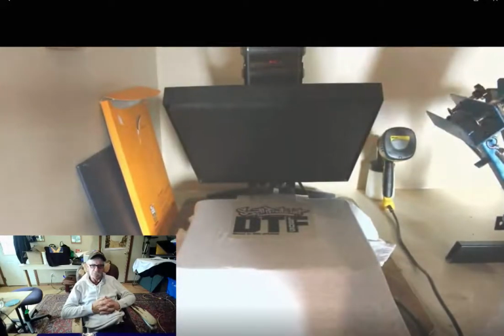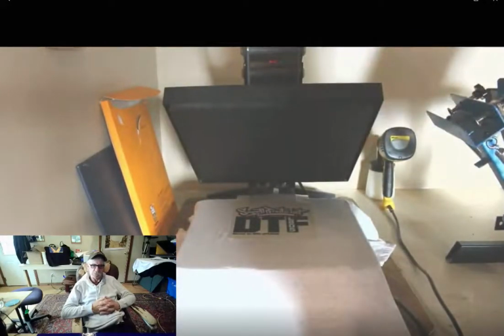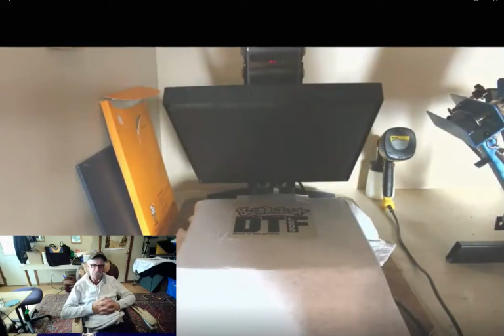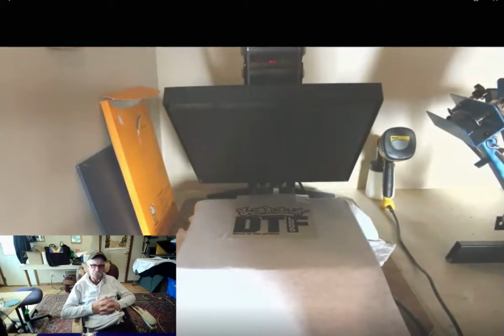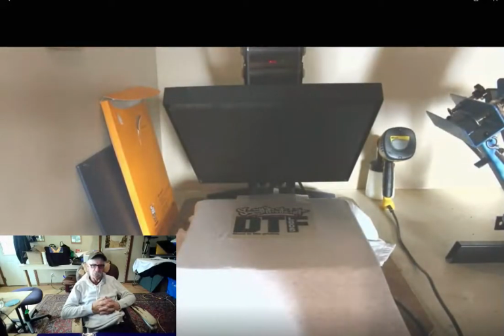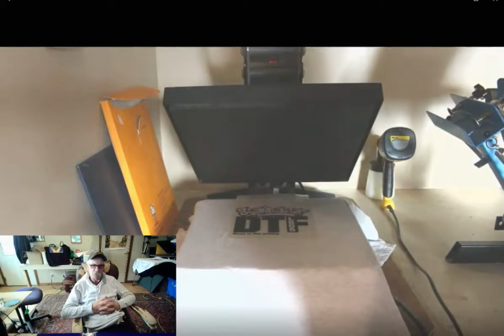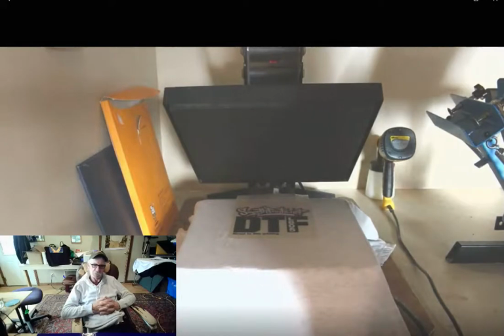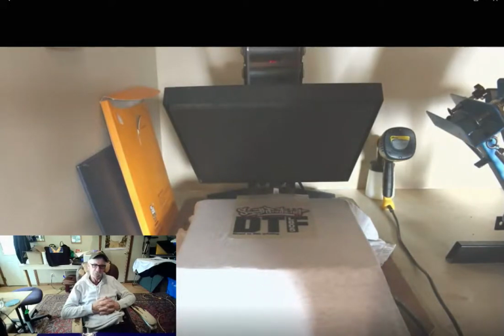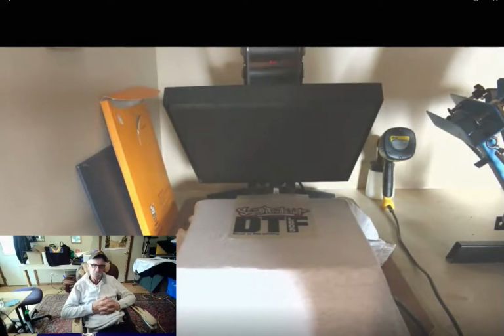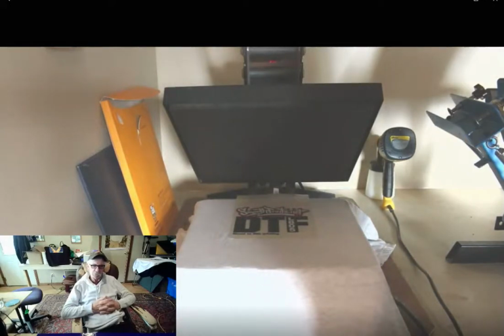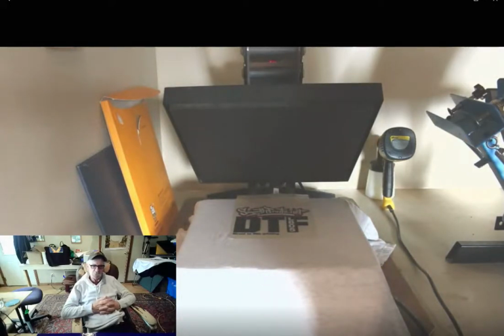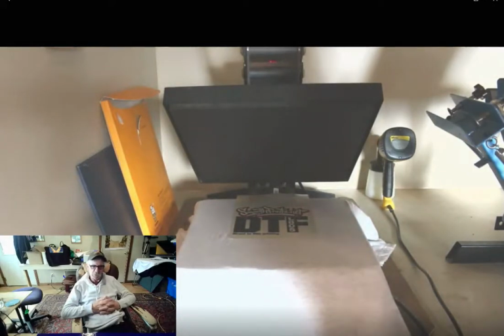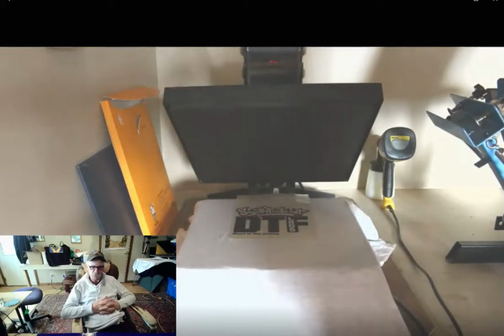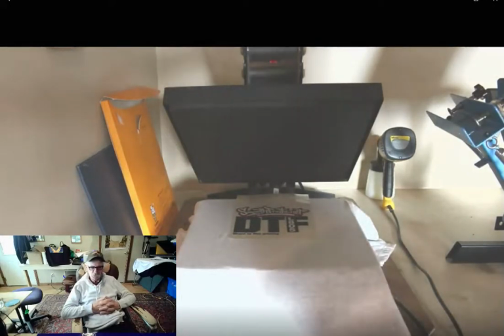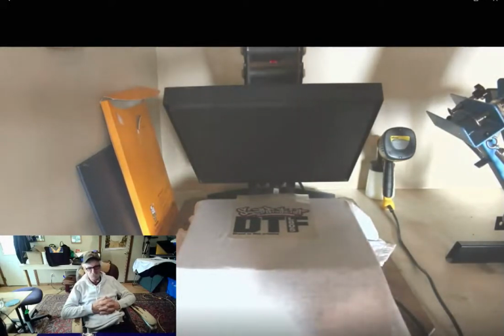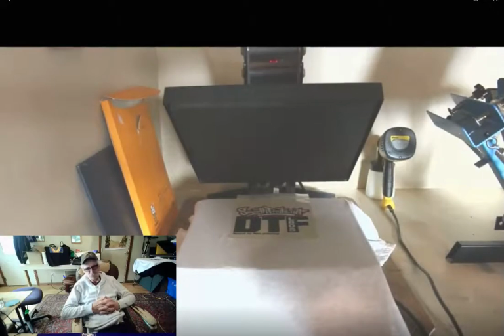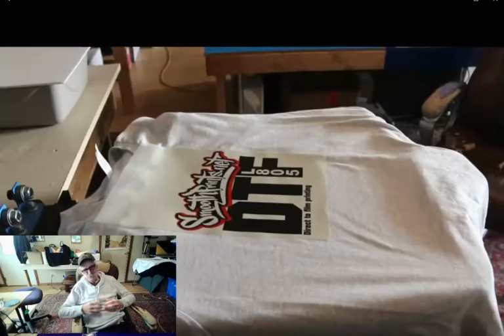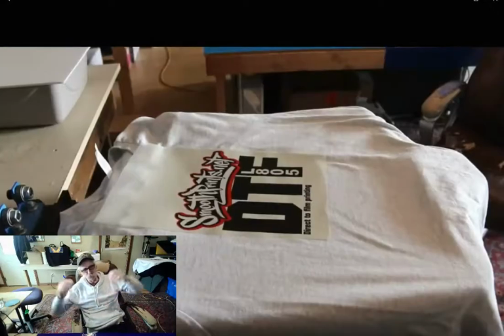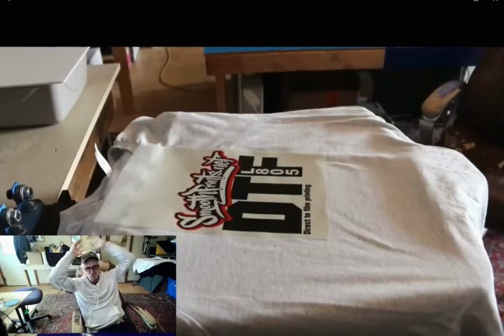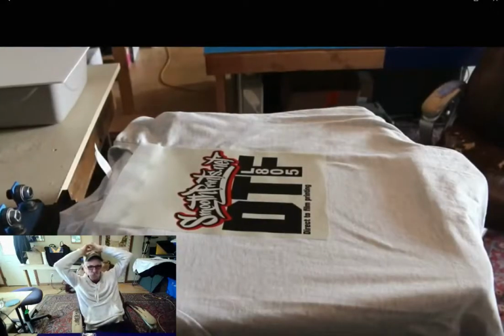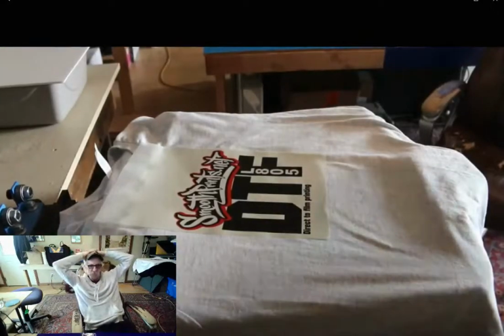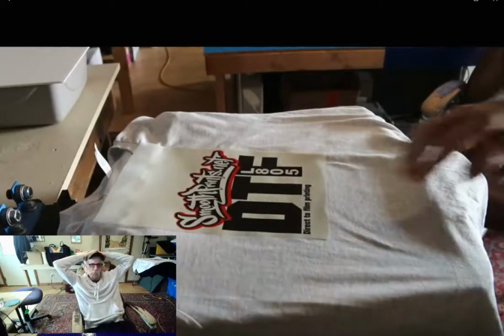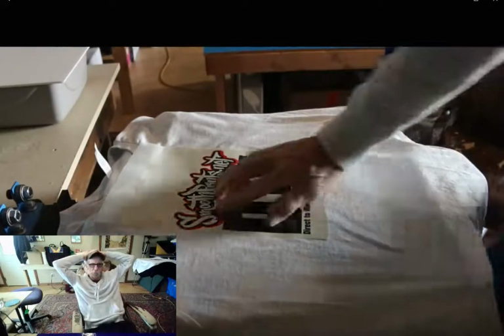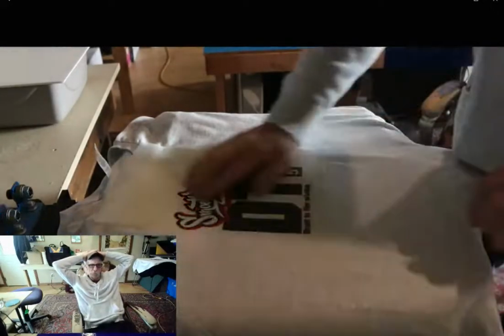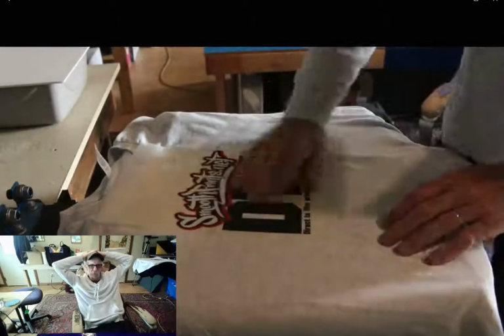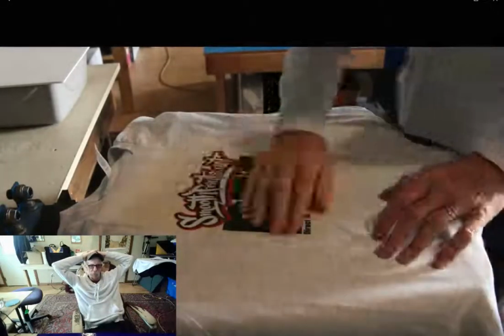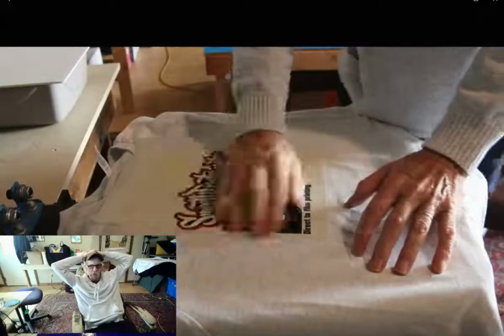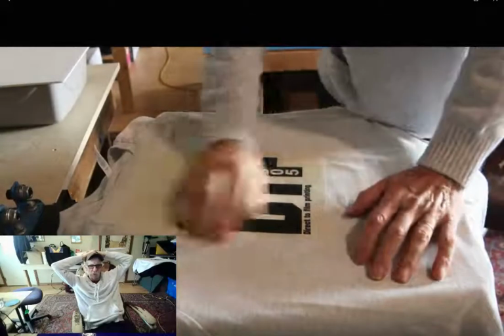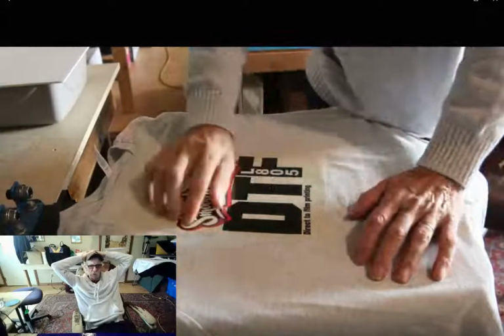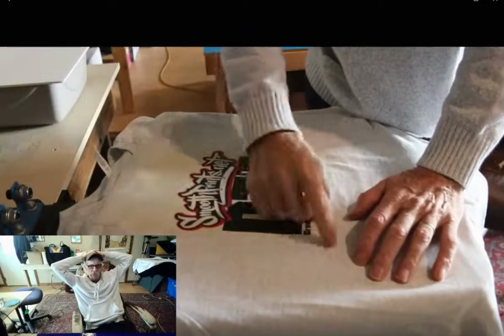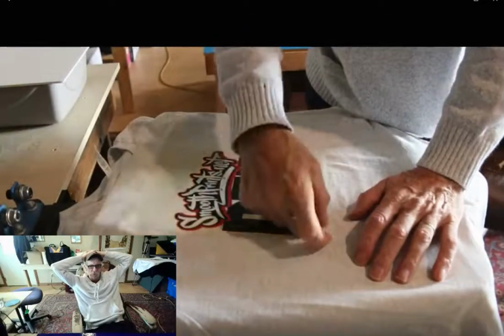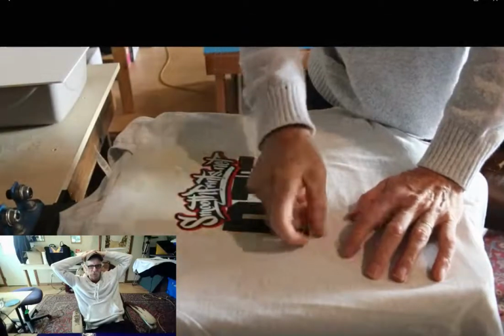We're going to pull it off and put it aside to let it cool, because this is a cool peel film. I've let that cool now, and I'm going to give it a little peel.